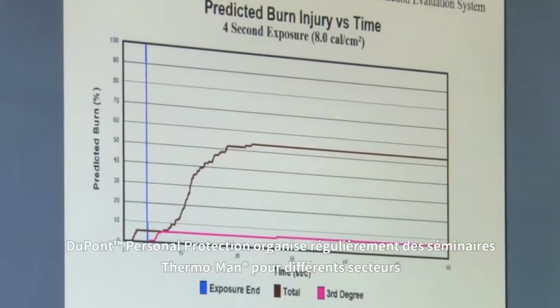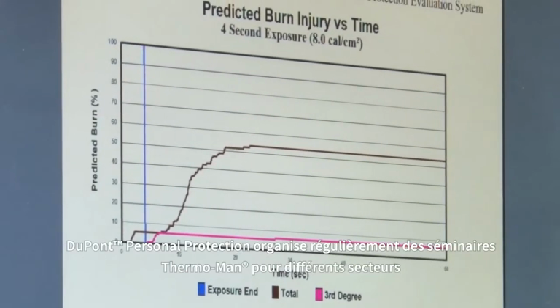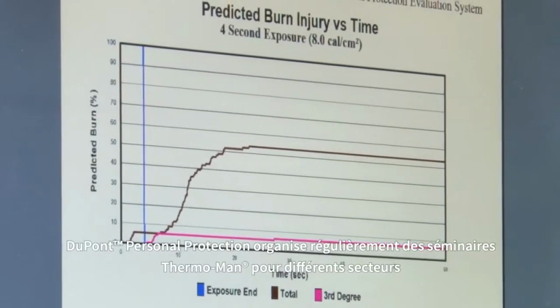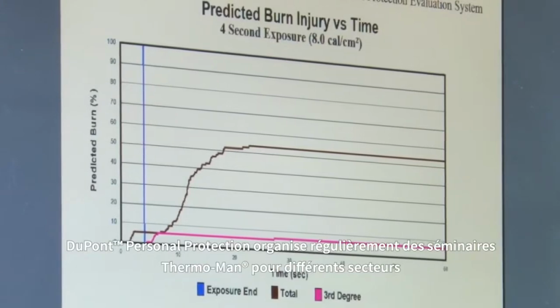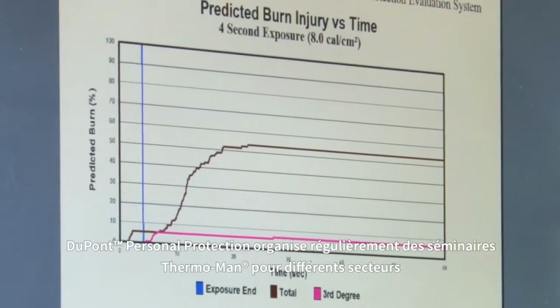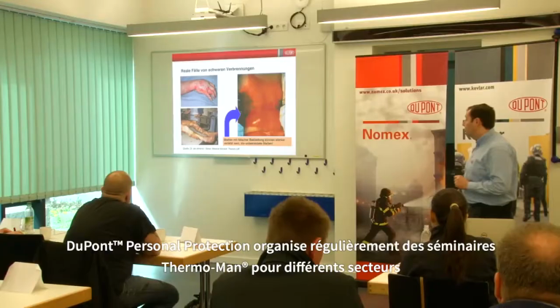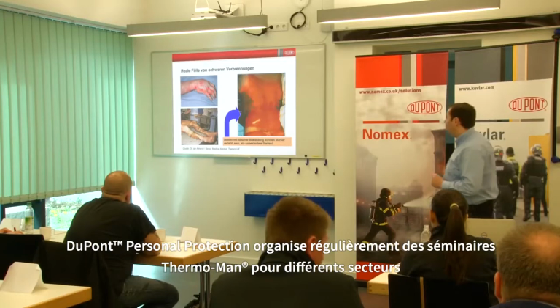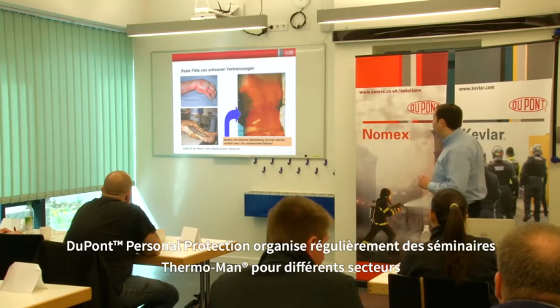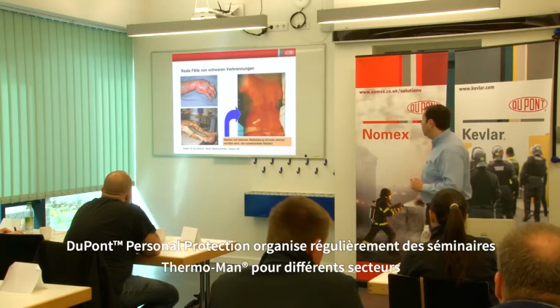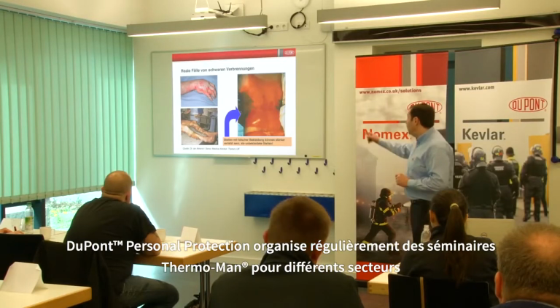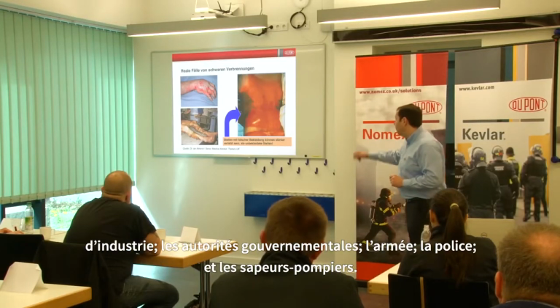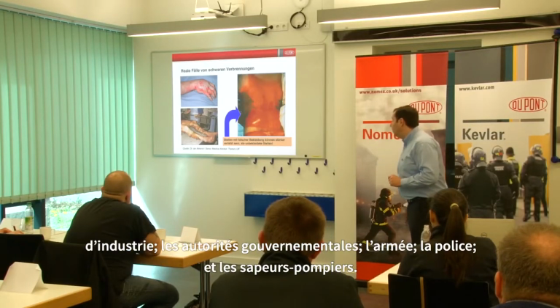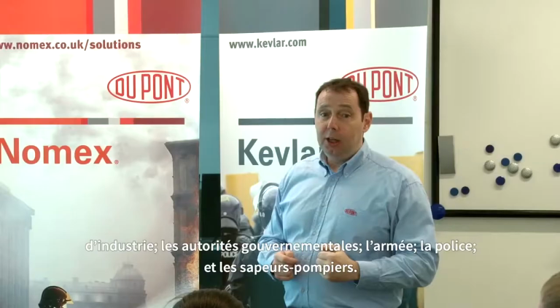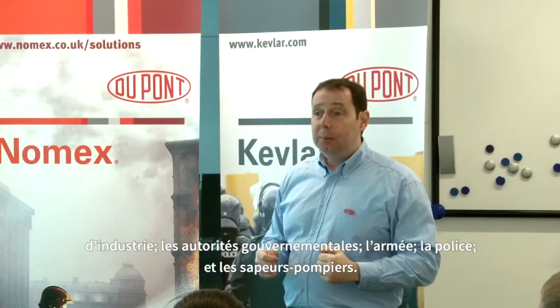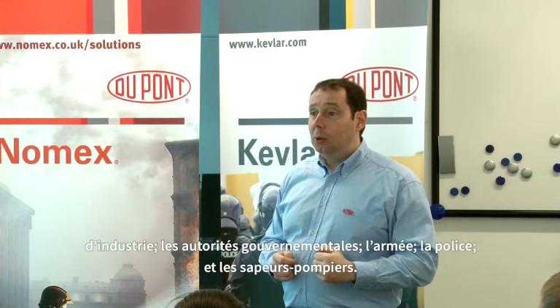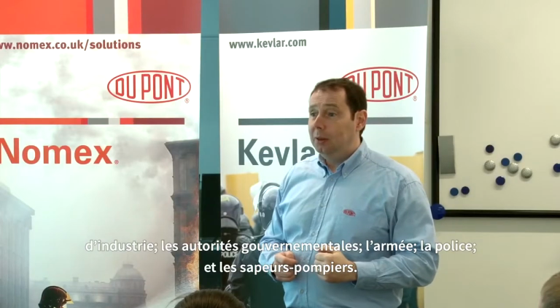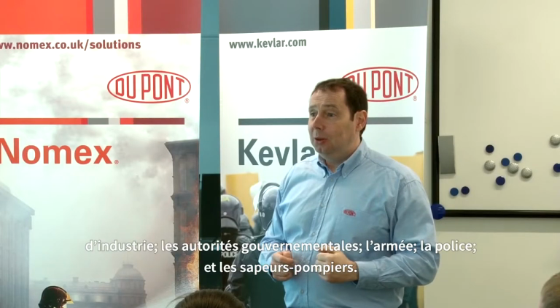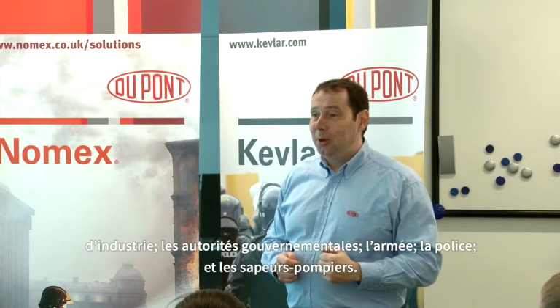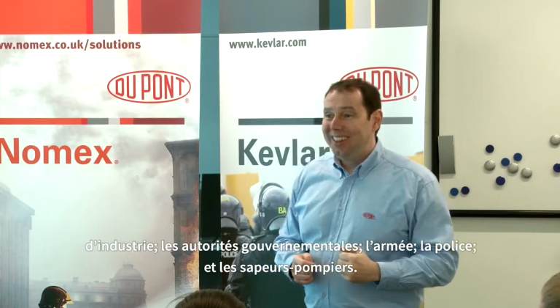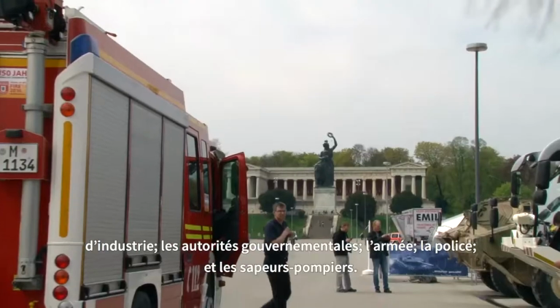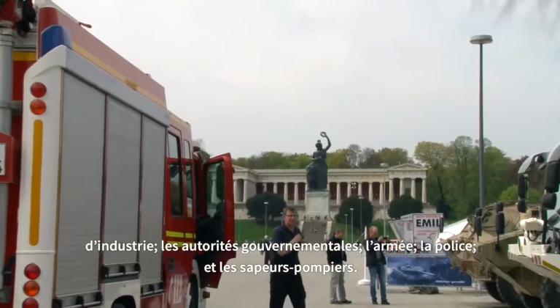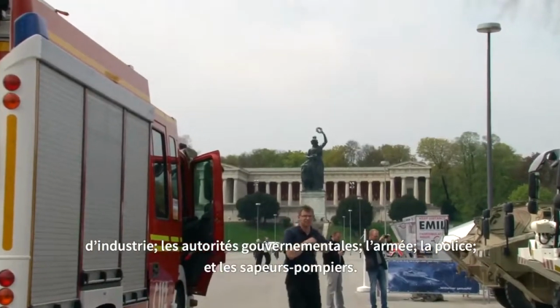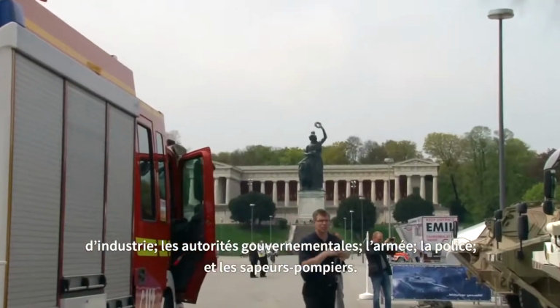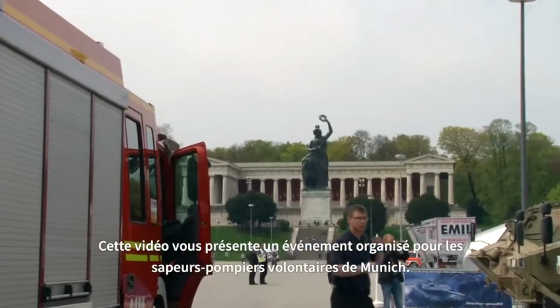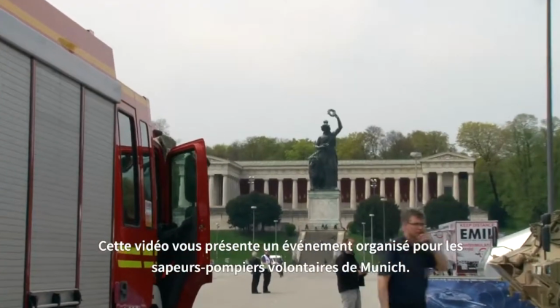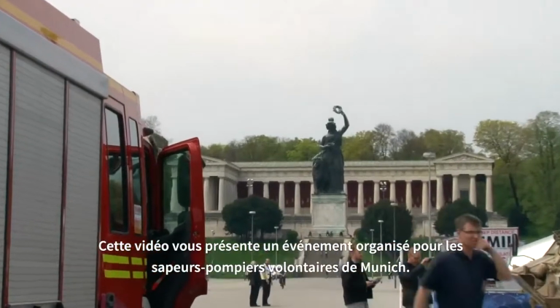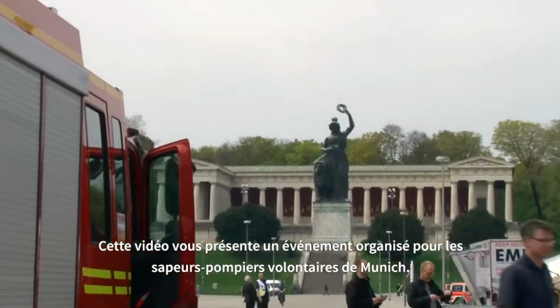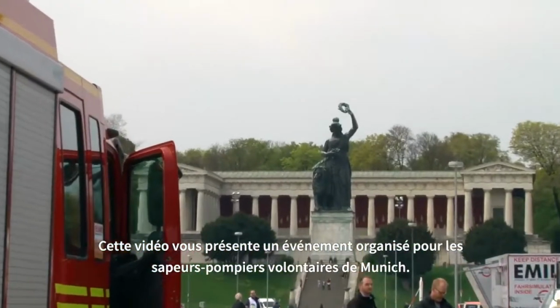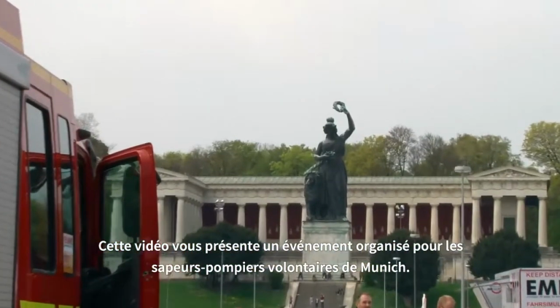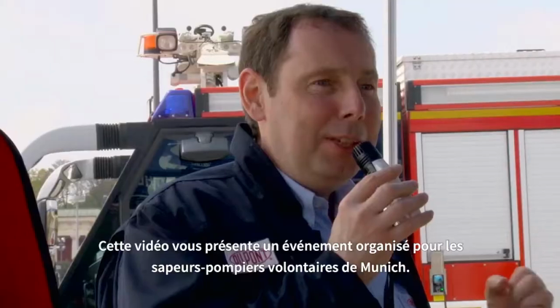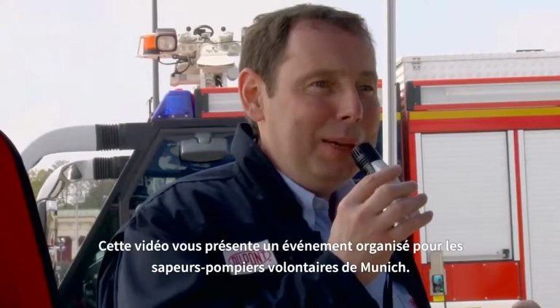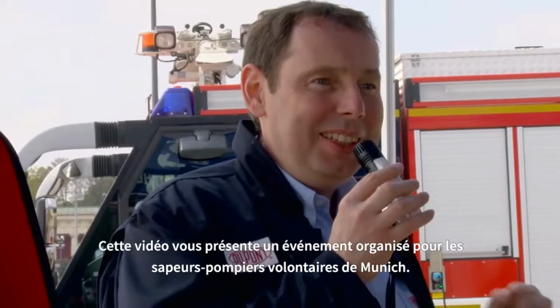DuPont Personal Protection regularly stages Thermoman seminars for industry, government authorities, military, police and fire brigades. An event conducted for Munich's voluntary fire brigade is shown here.